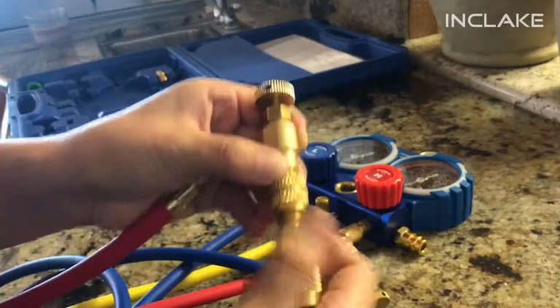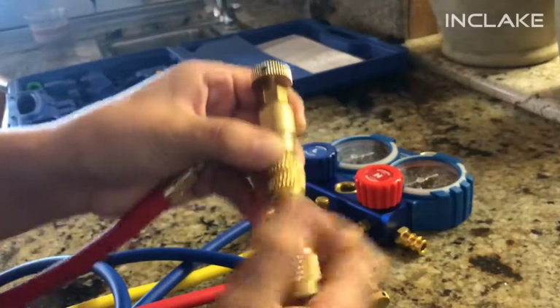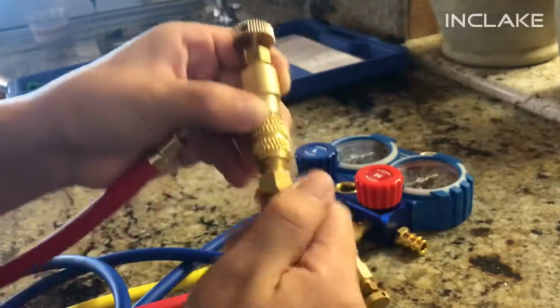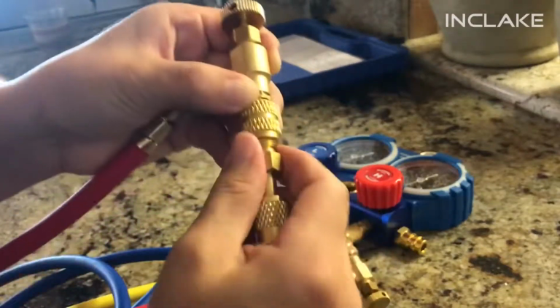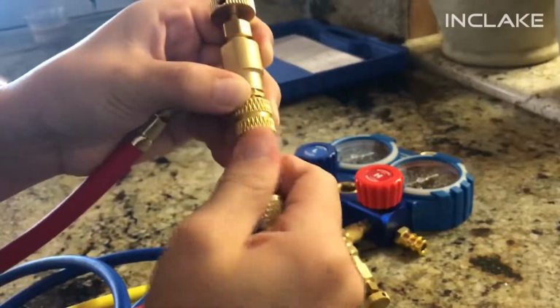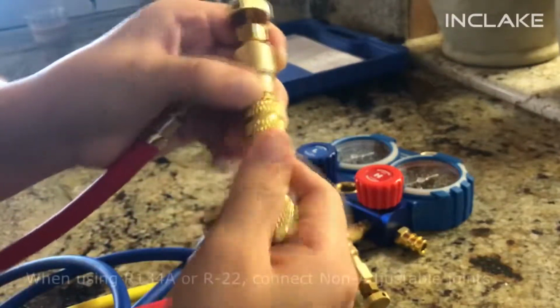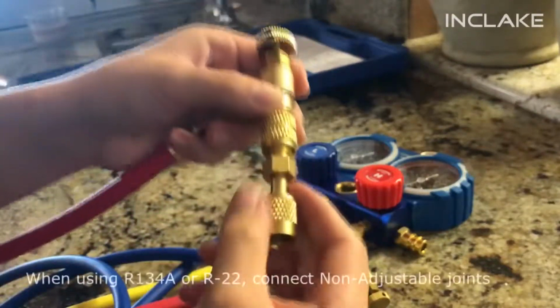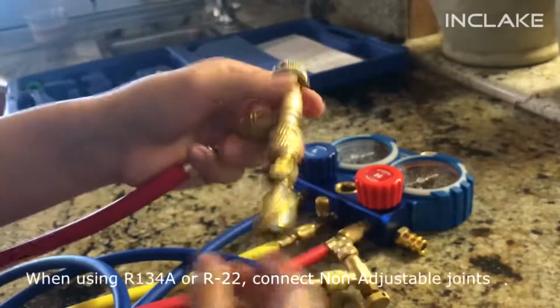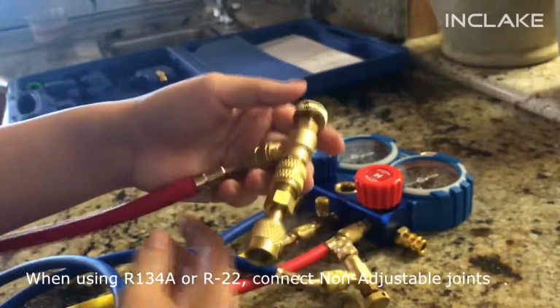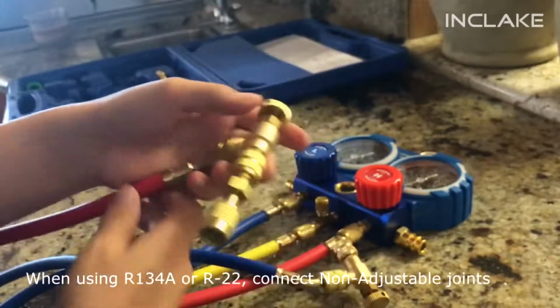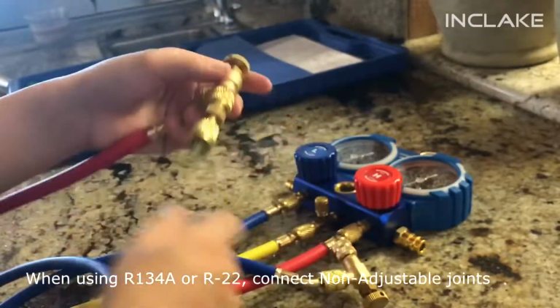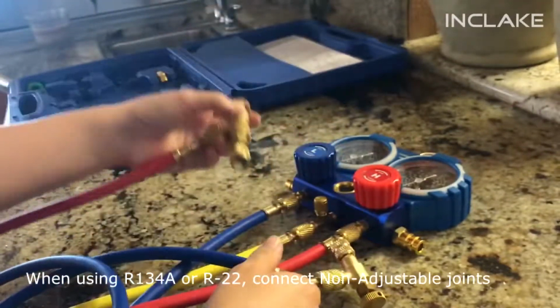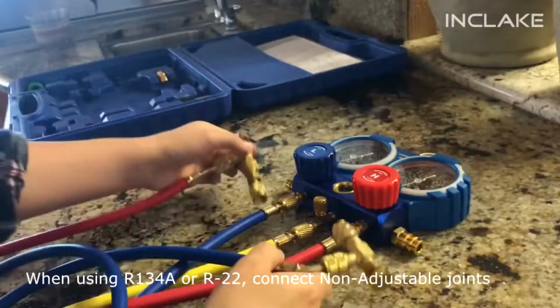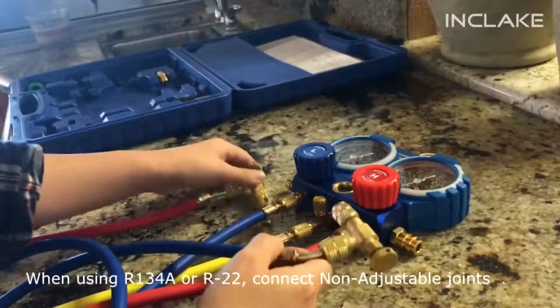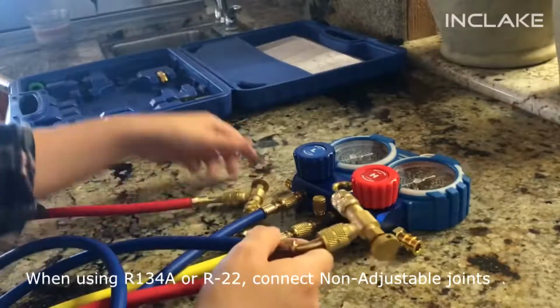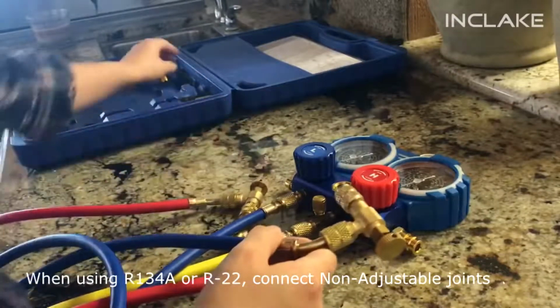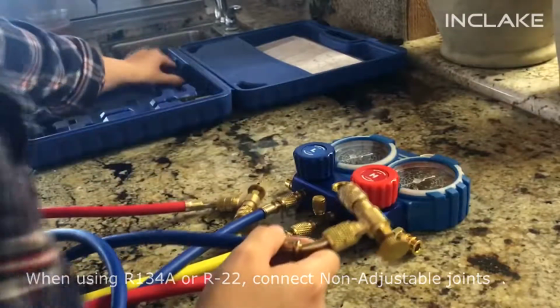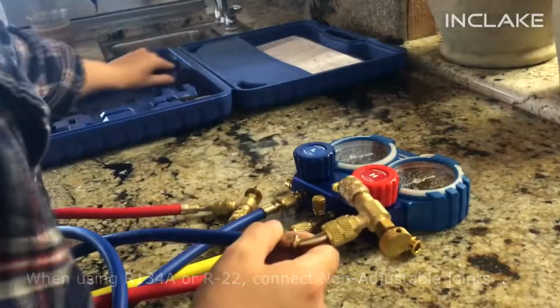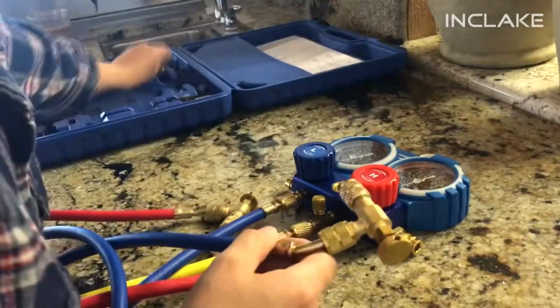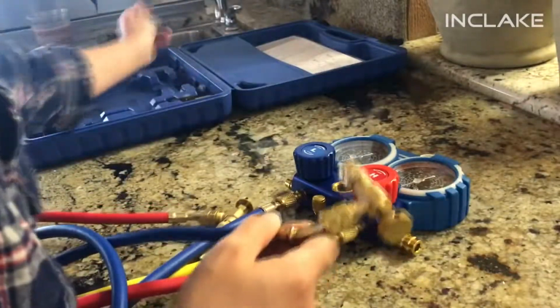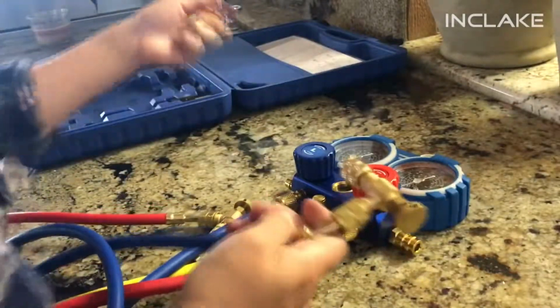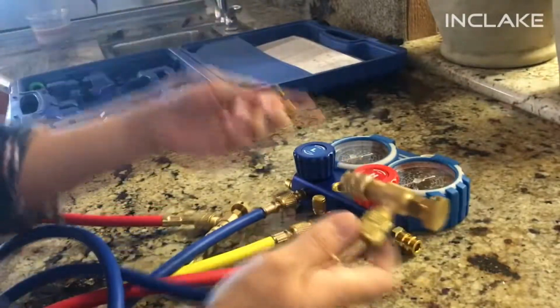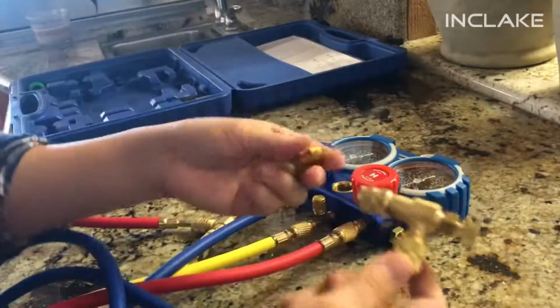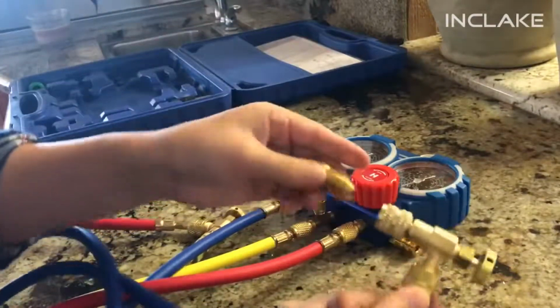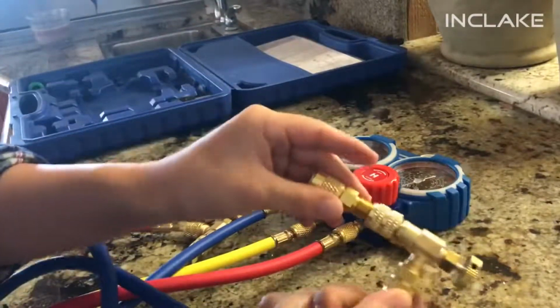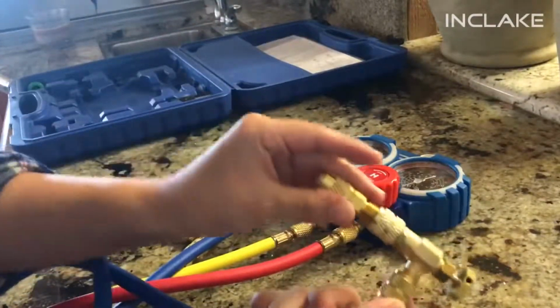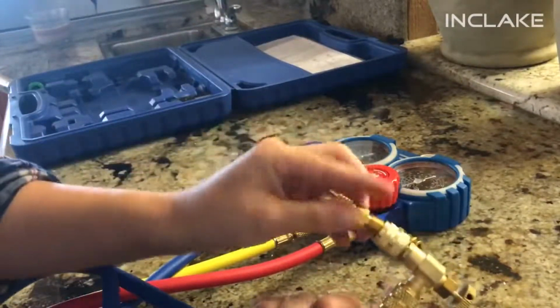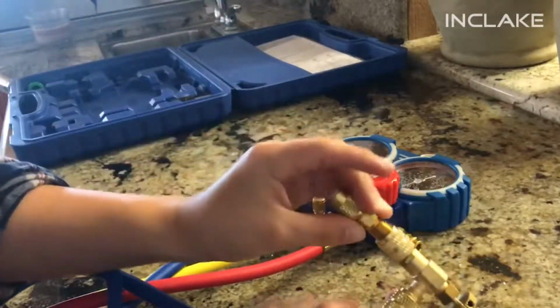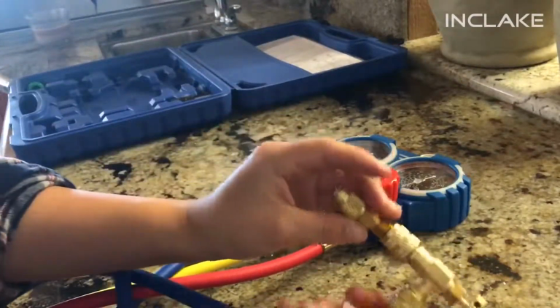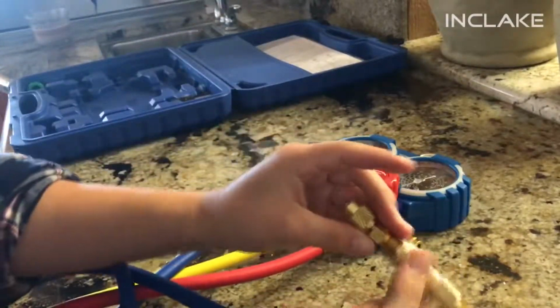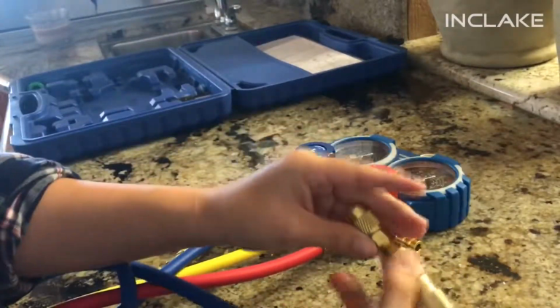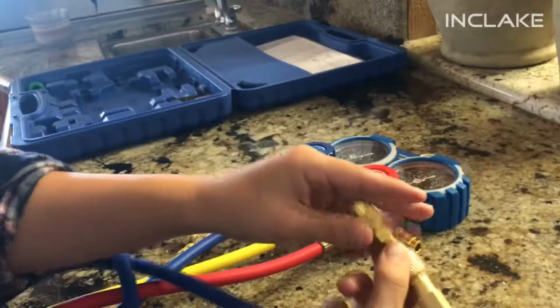Connect the non-adjustable joints if you are going to use R134A or R22. This will make the ends one-fourth-inch fittings.